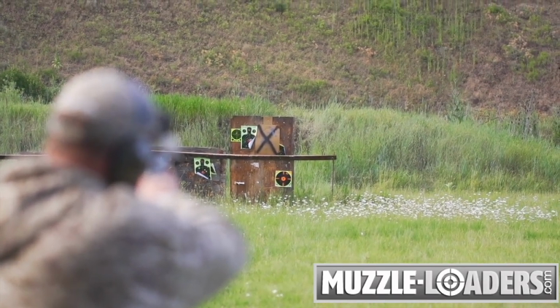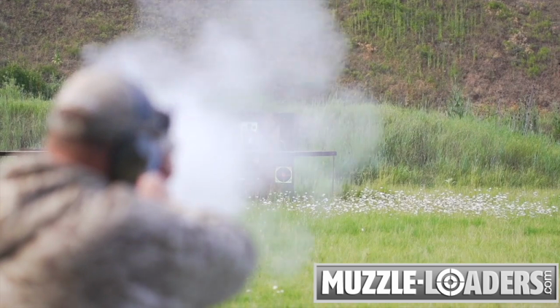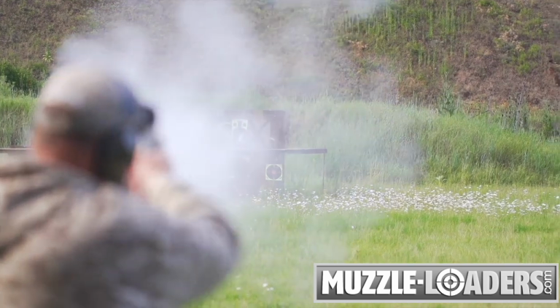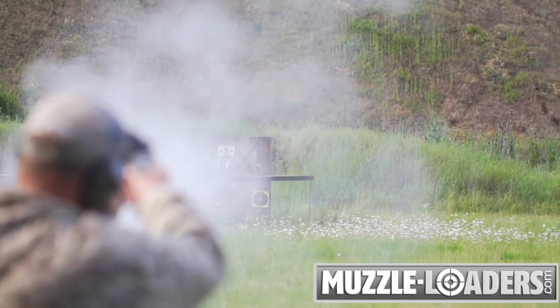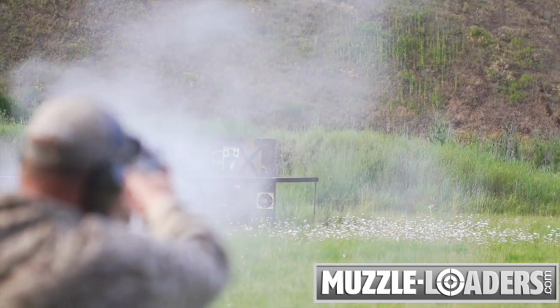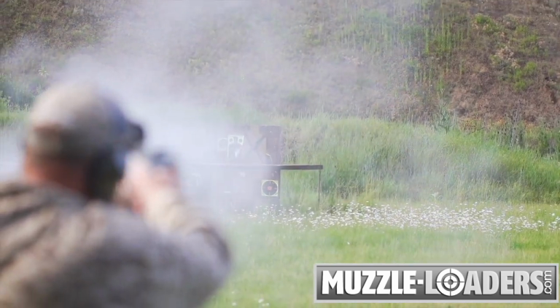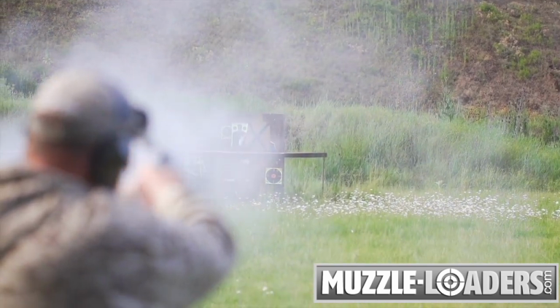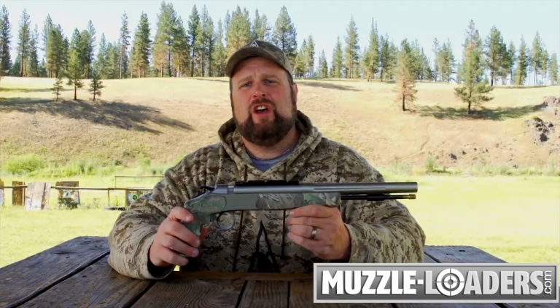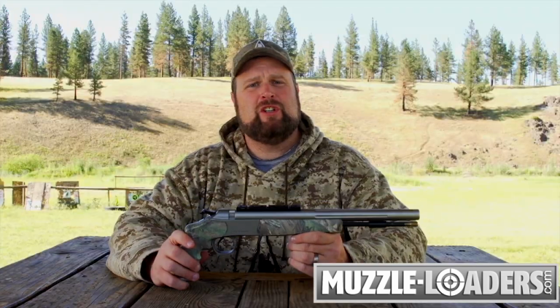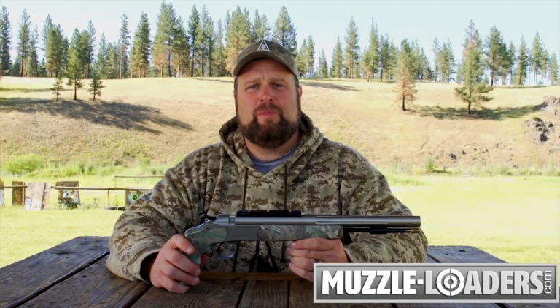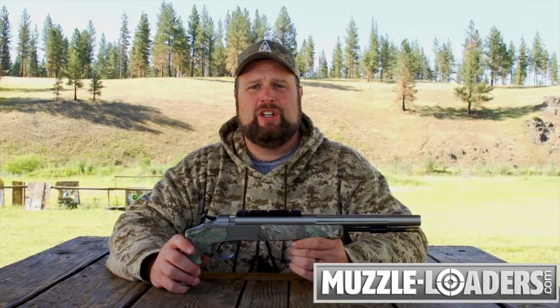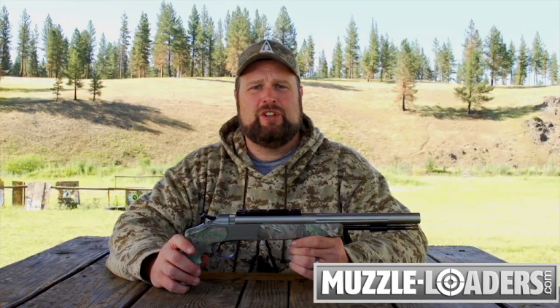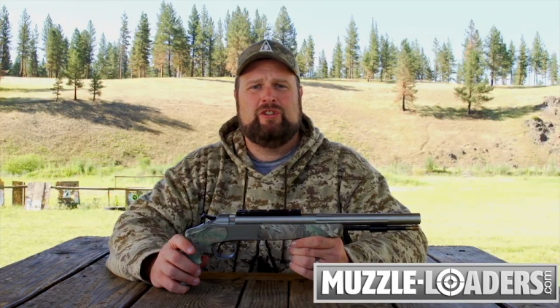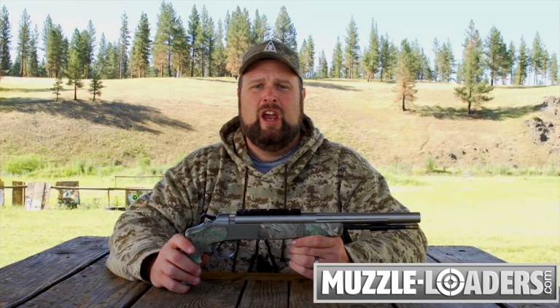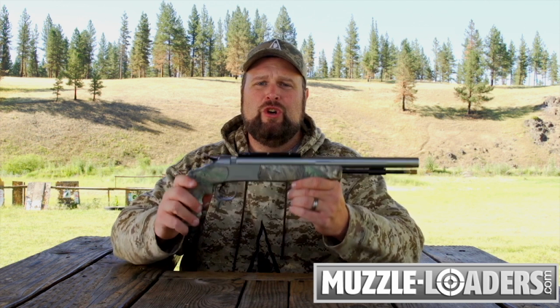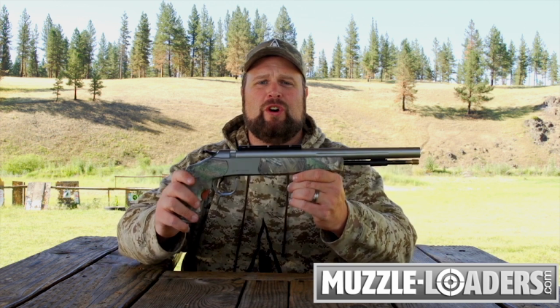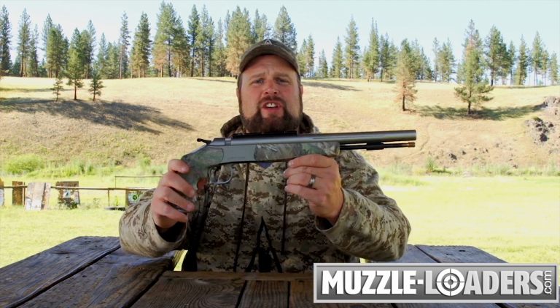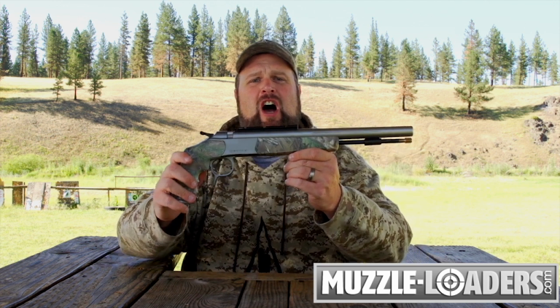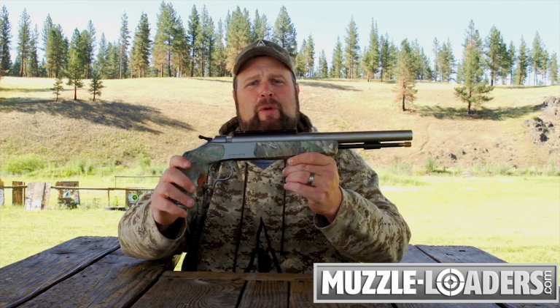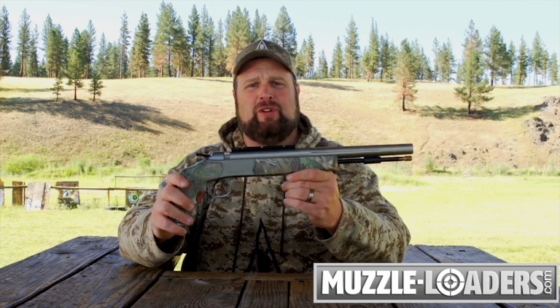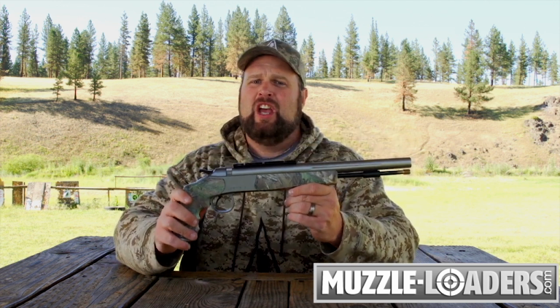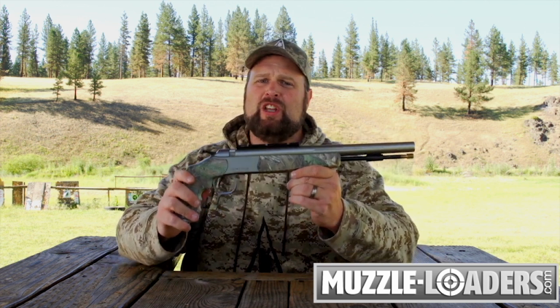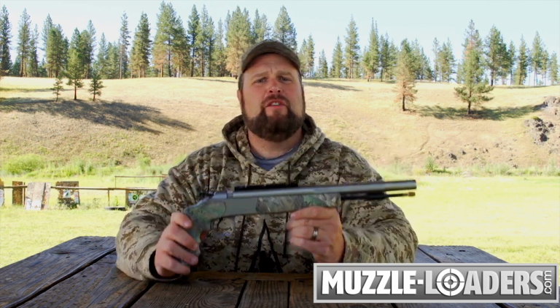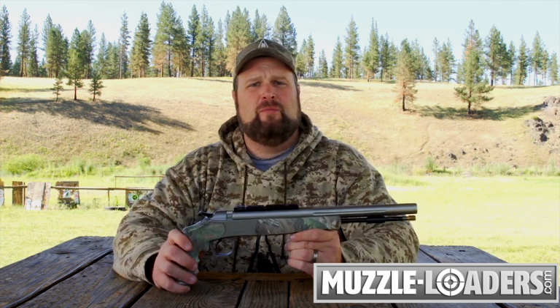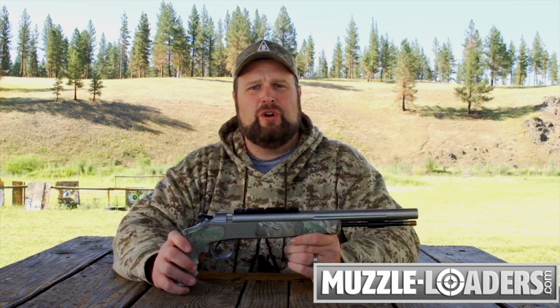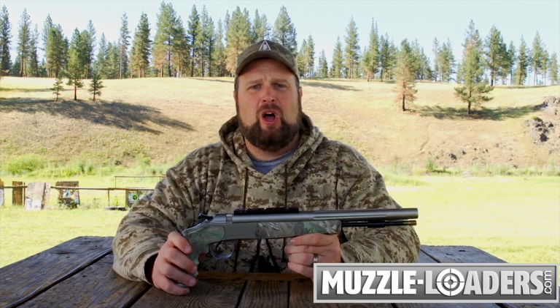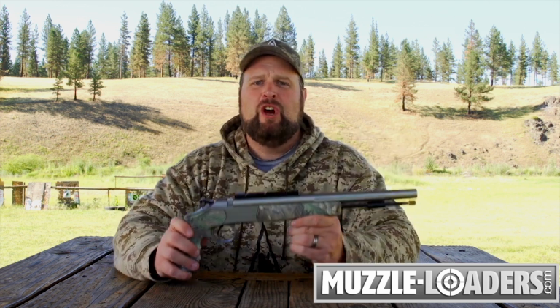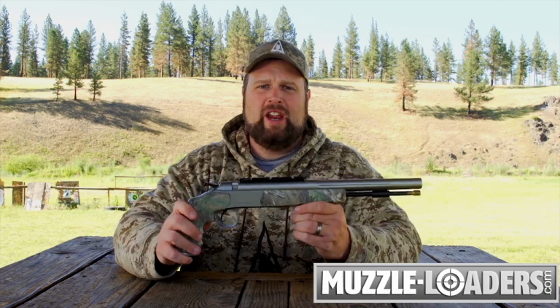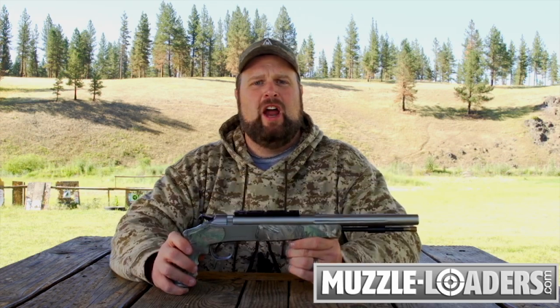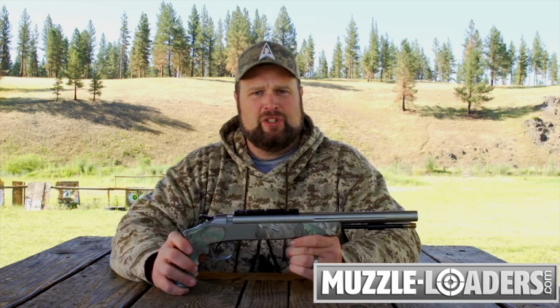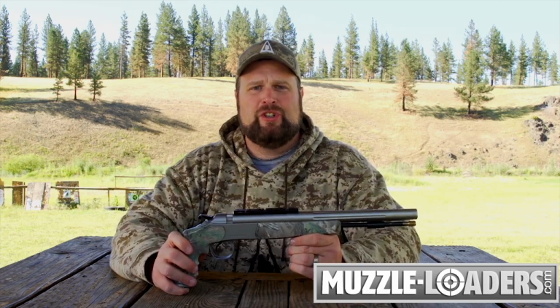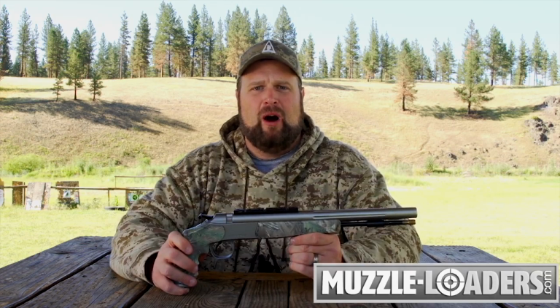This gun comes standard with more features than any other muzzleloading pistol in its price range, and you can order the CVA Optima pistol as well as all of your other muzzleloader supplies right here at muzzleloaders.com.